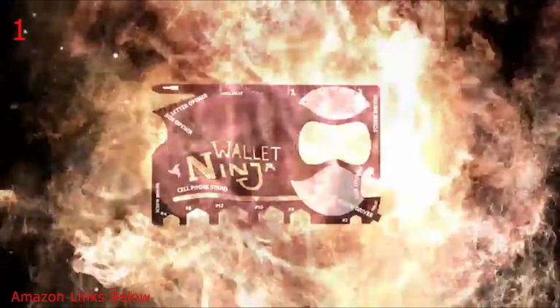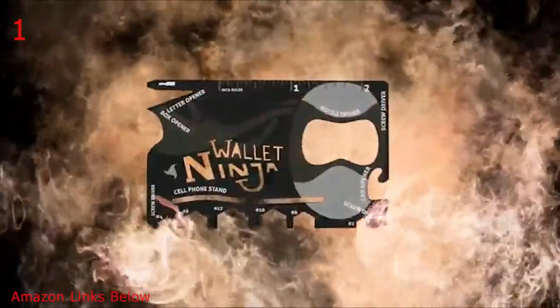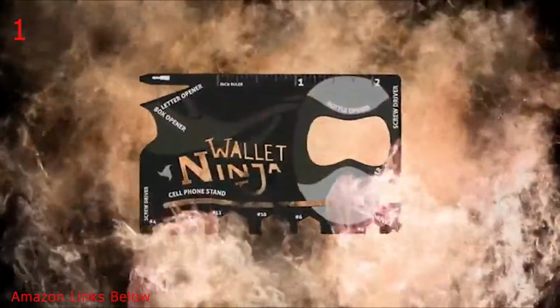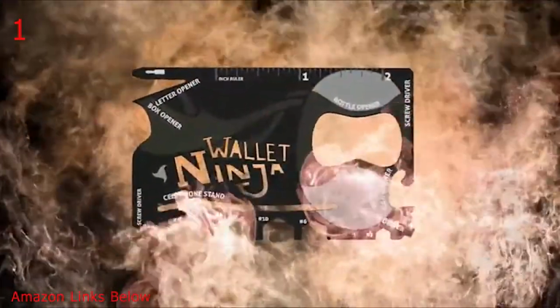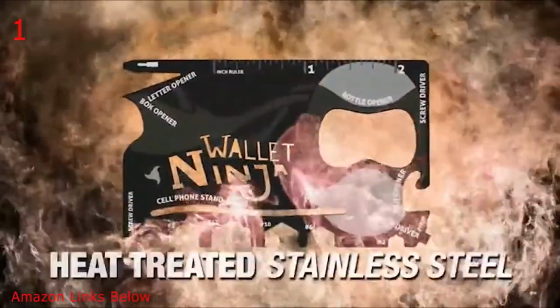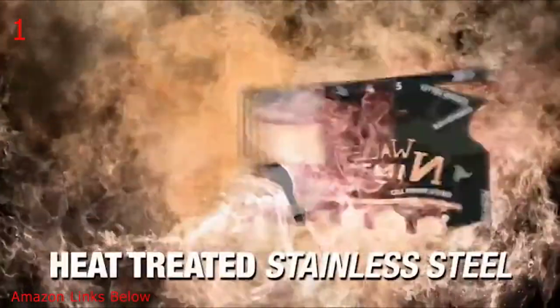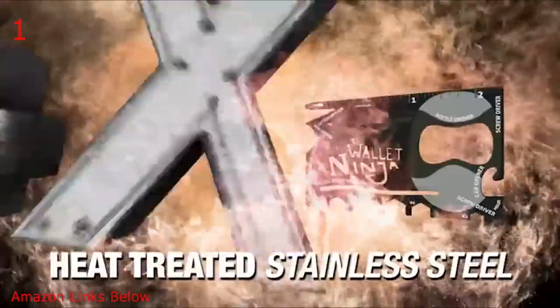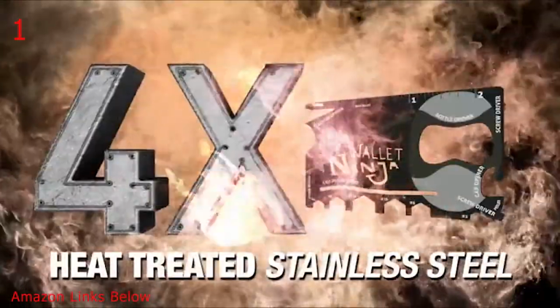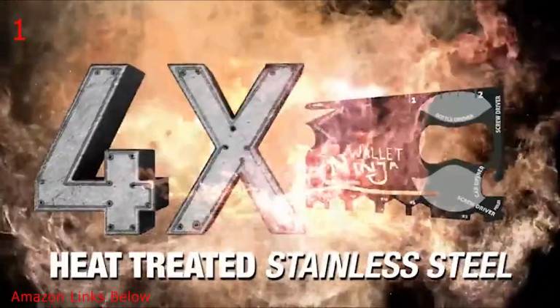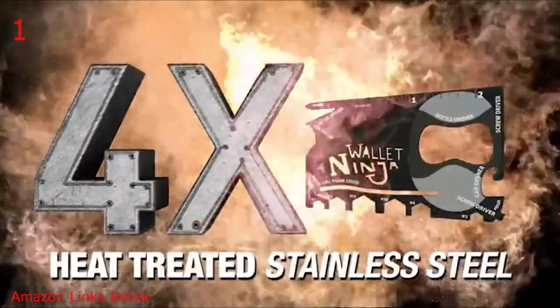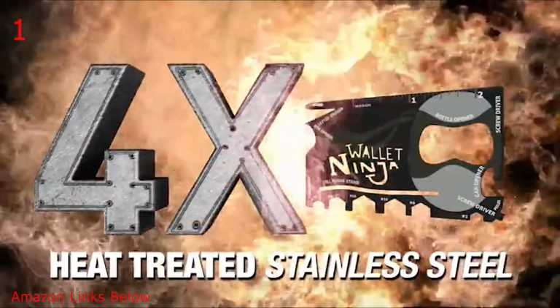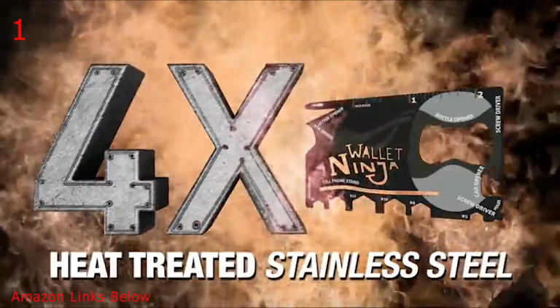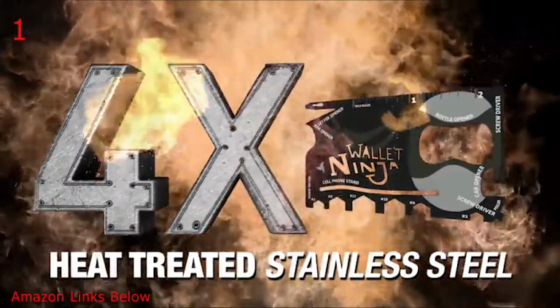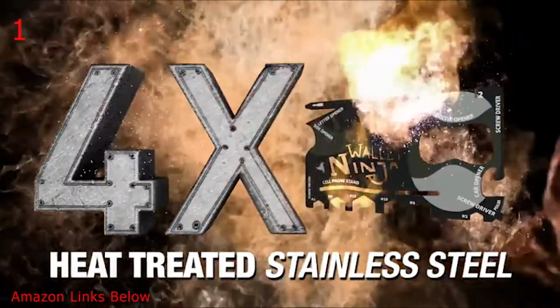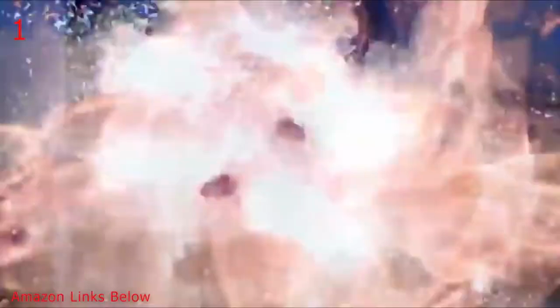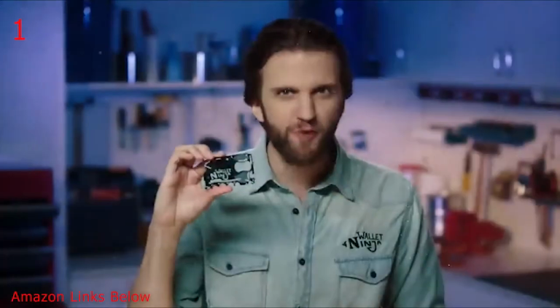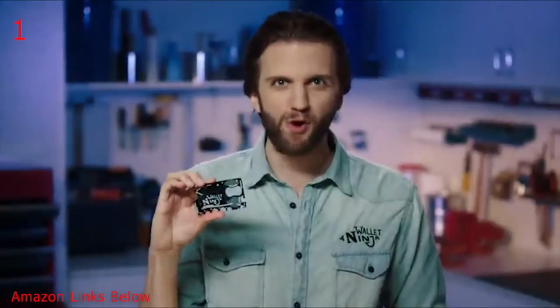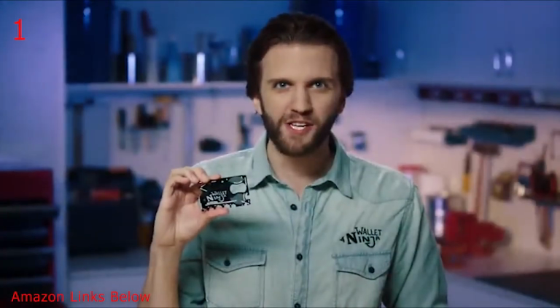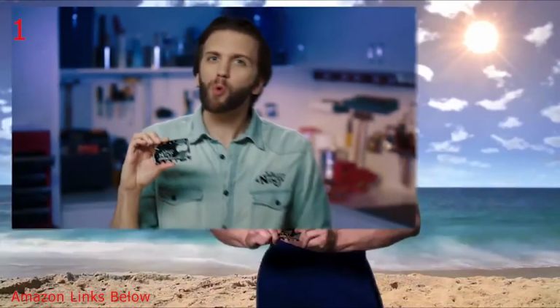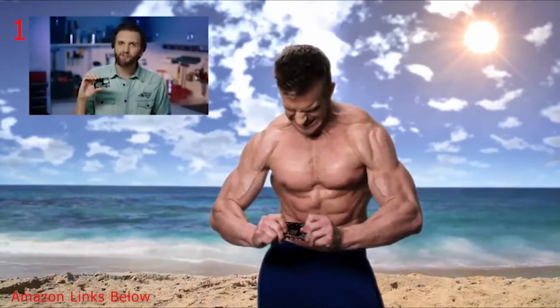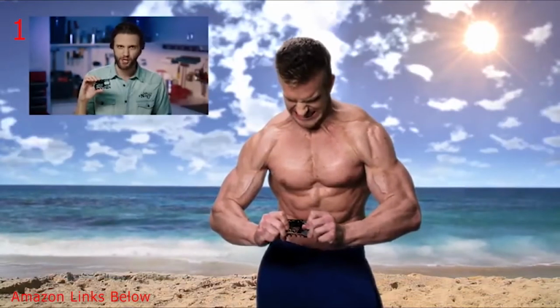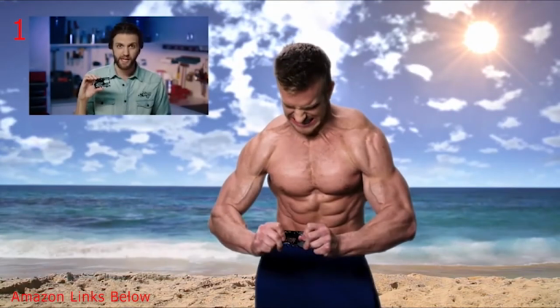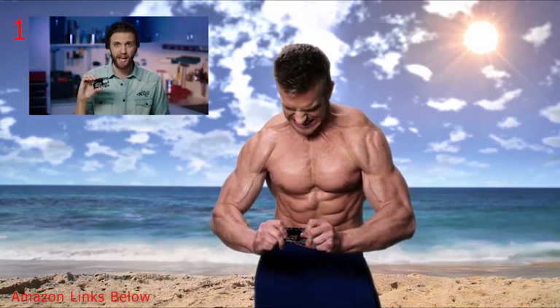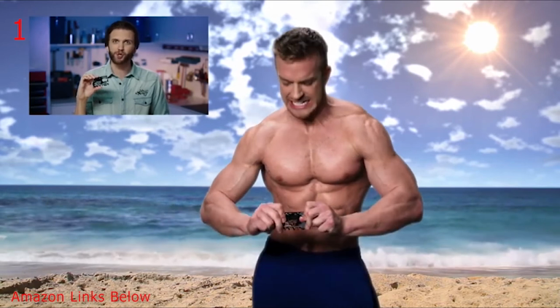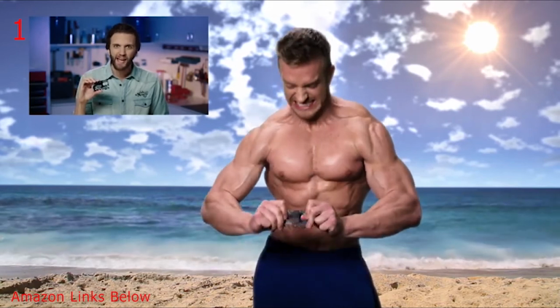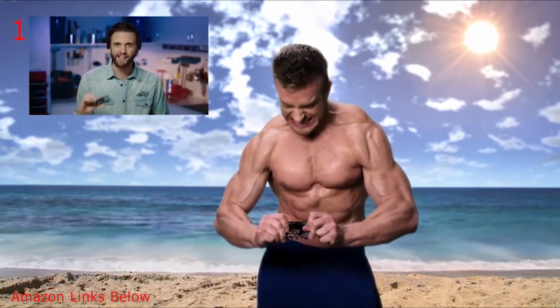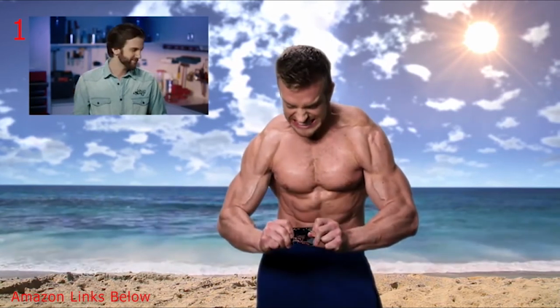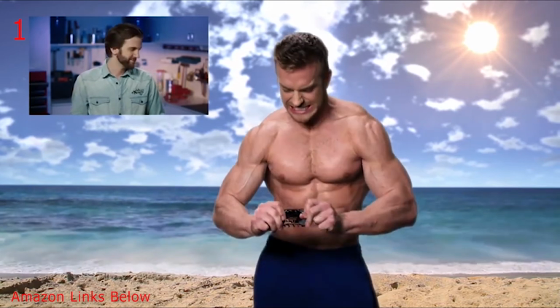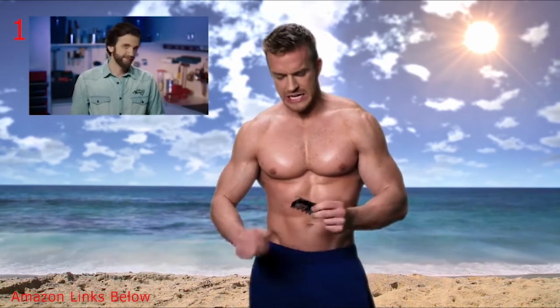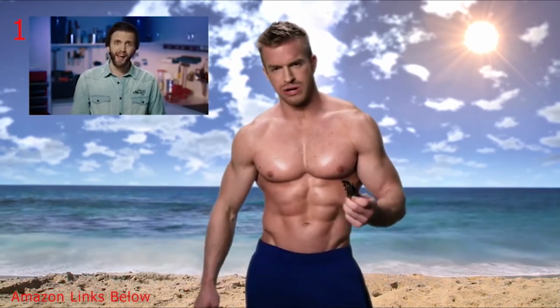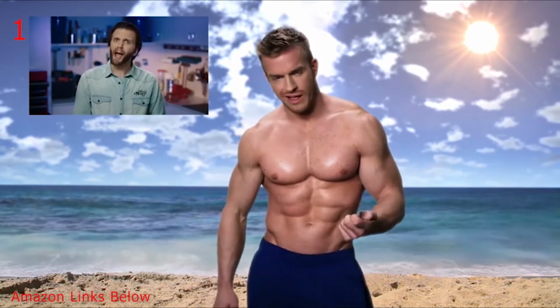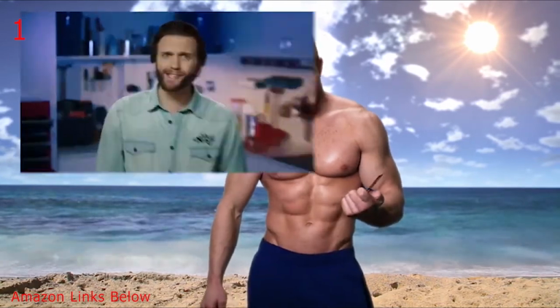We just took all this and put it into this. Wallet Ninja is made from four times heat-treated stainless steel — four times. Guaranteed to never rust, bend, or dull. And to prove the power of Wallet Ninja, we invited fitness personality James Ellis to try and bend it. Yeah, I thought so.